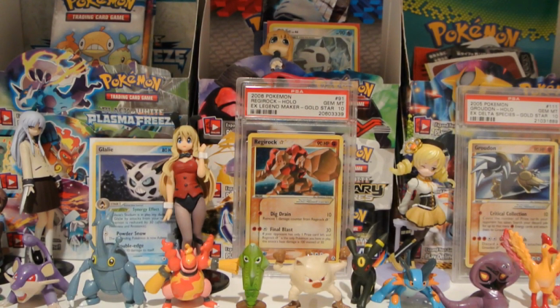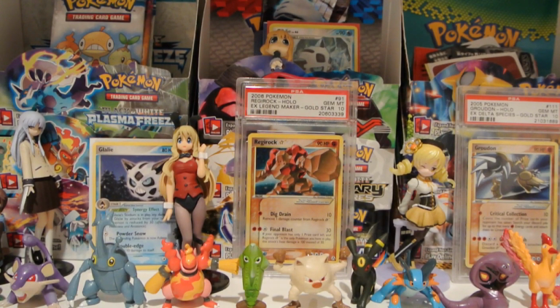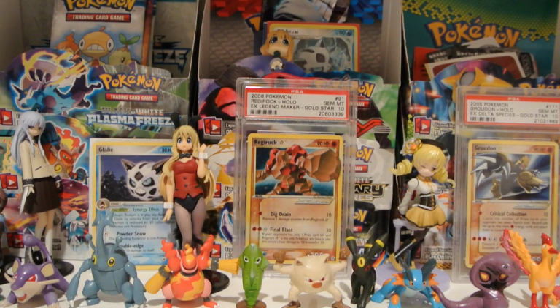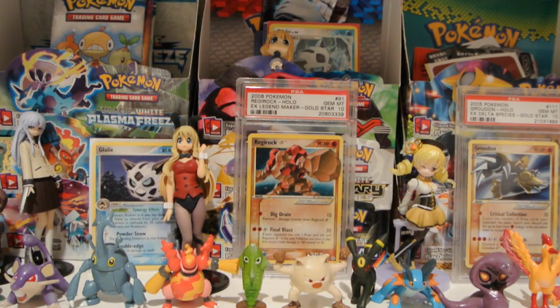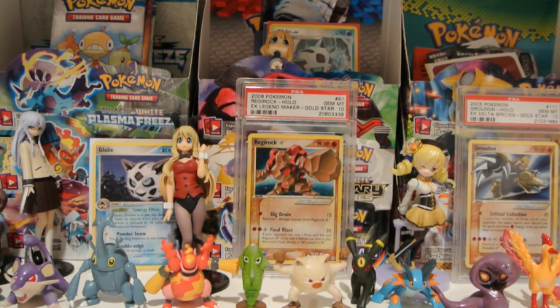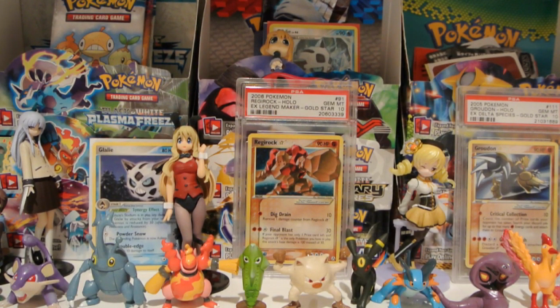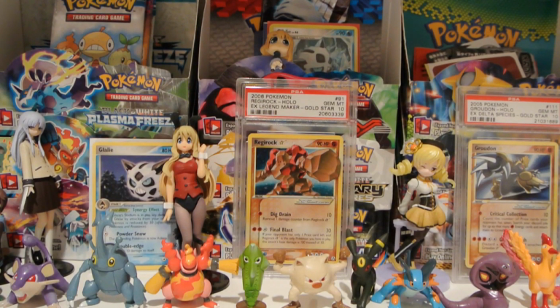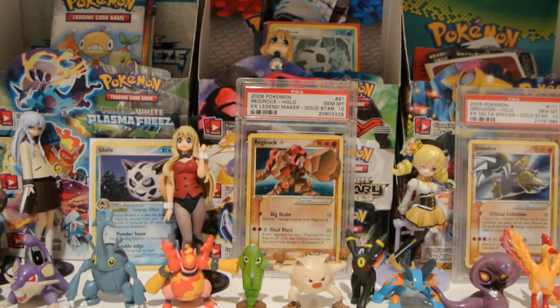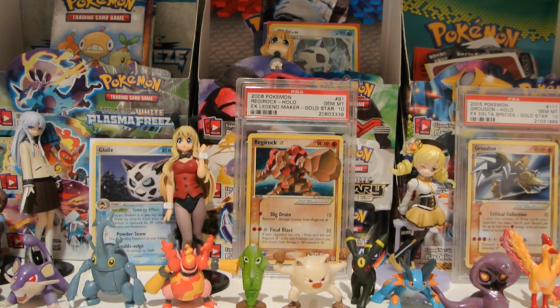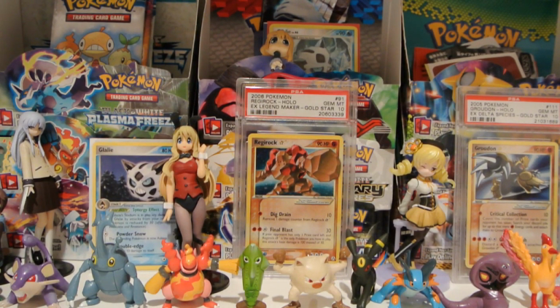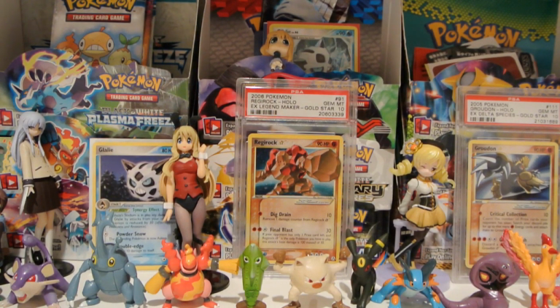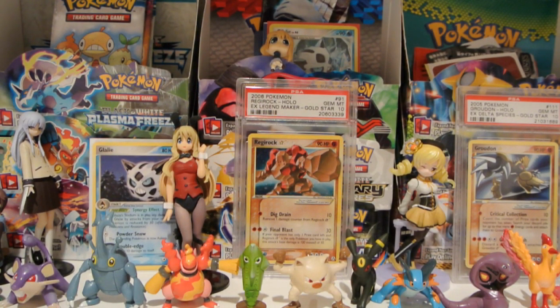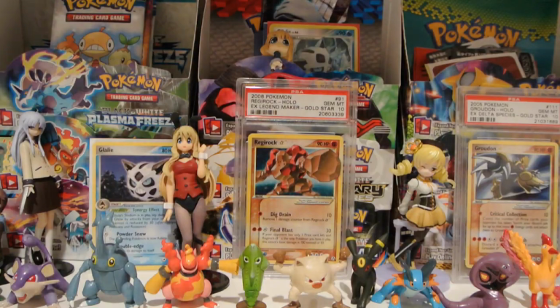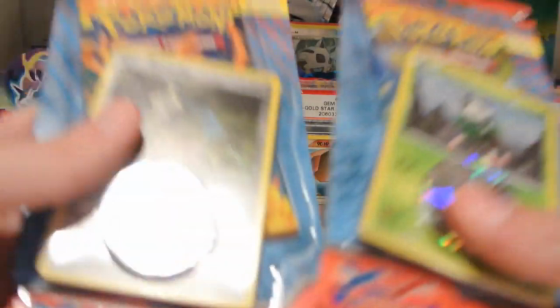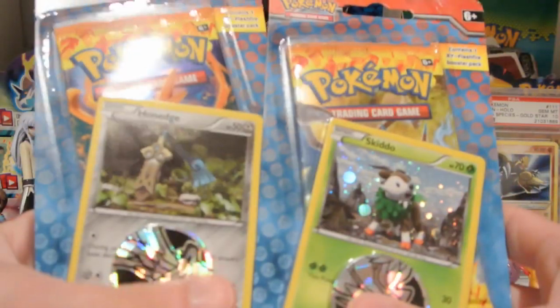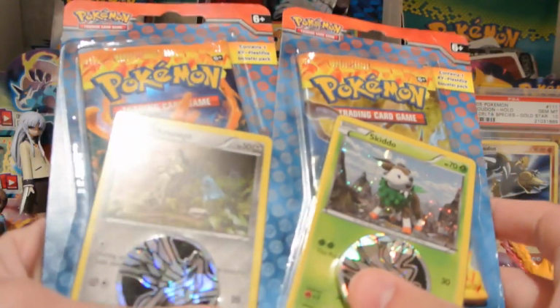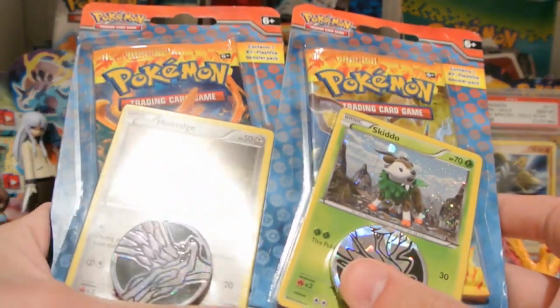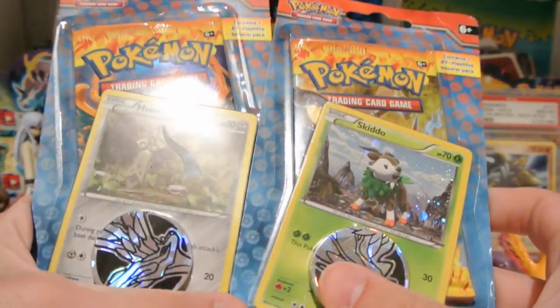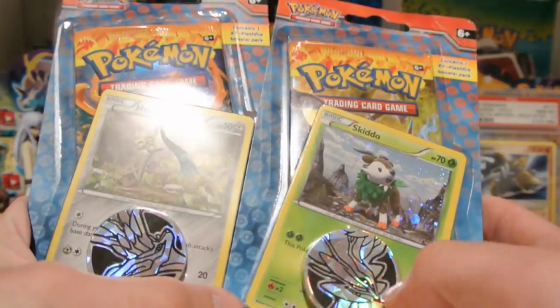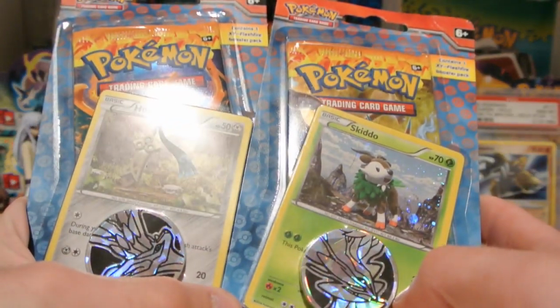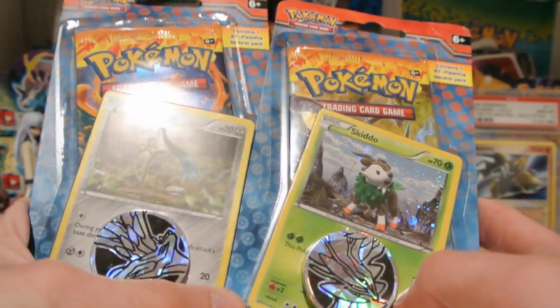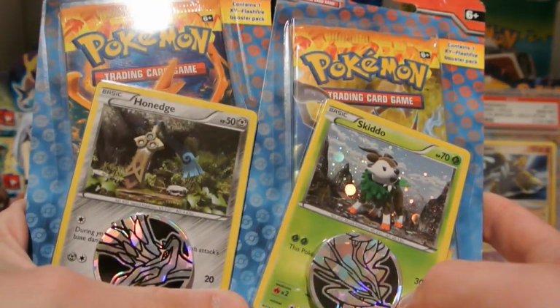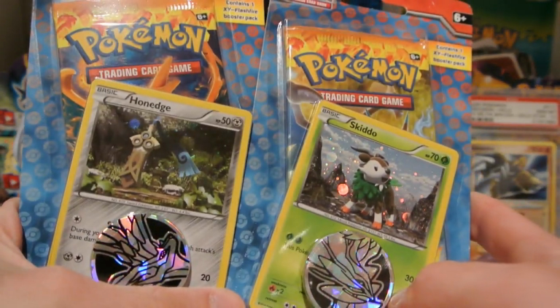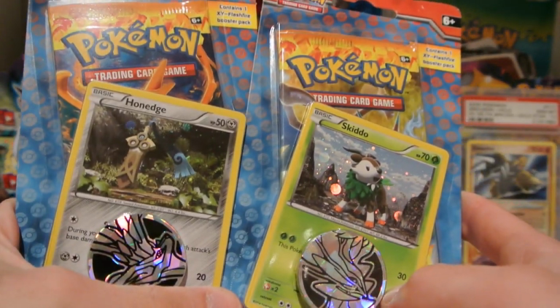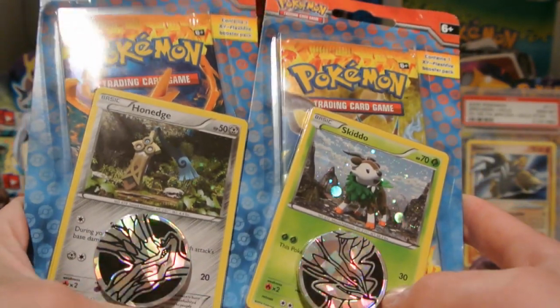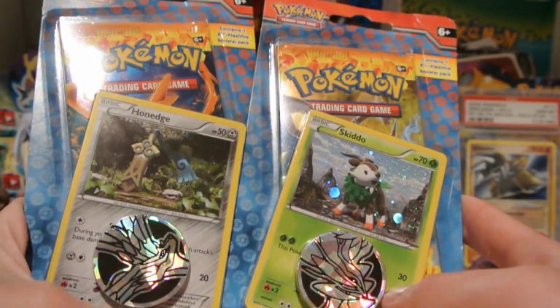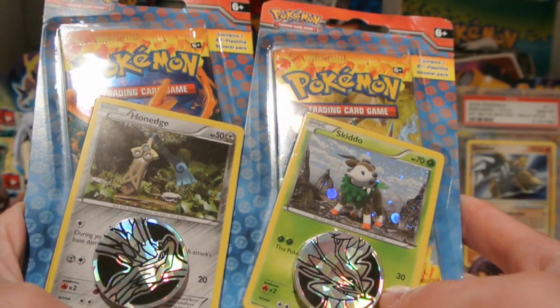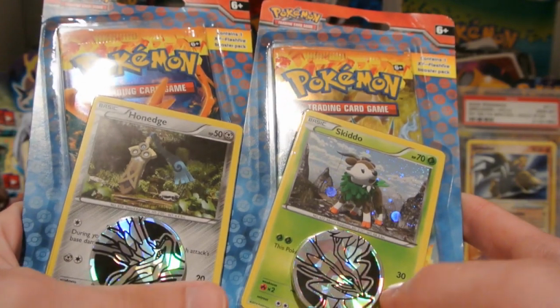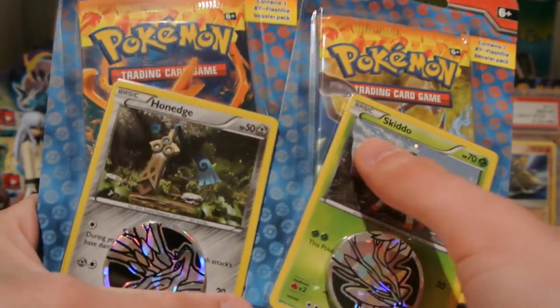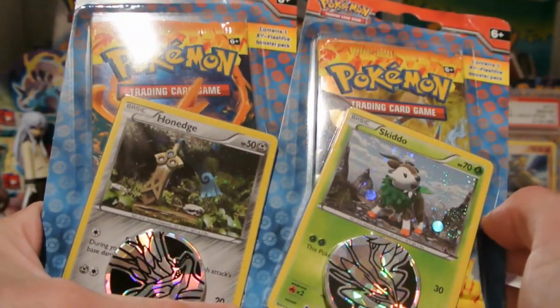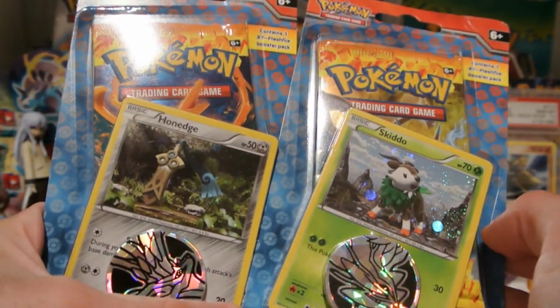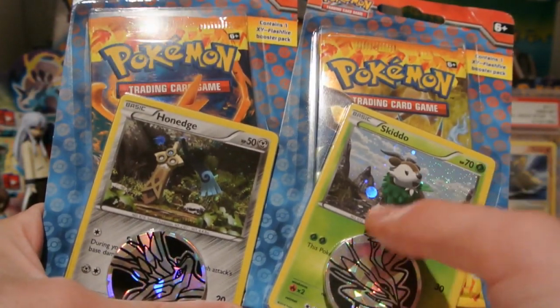What's up guys, Shiny Interzac here back with another TCG pack opening video. Today I have two Flashfire Checklane blisters to open up — one with a Honedge Blackstar promo and one with a Skittle Blackstar promo.